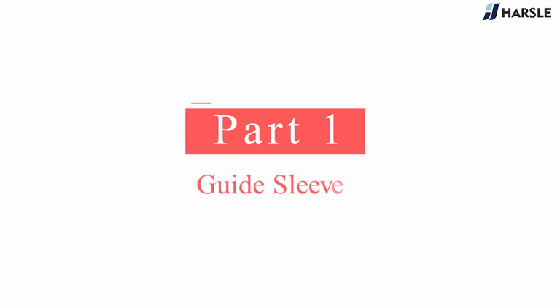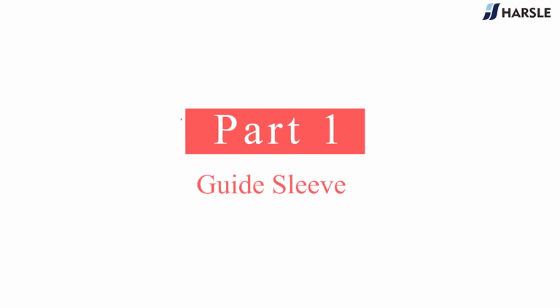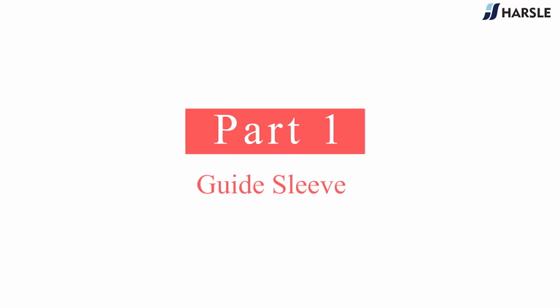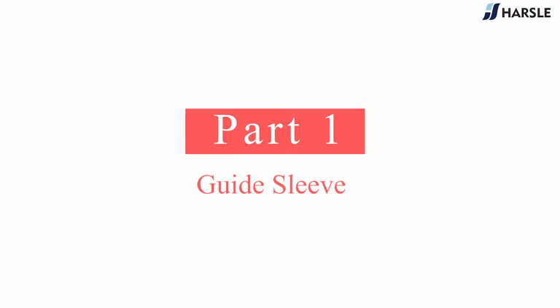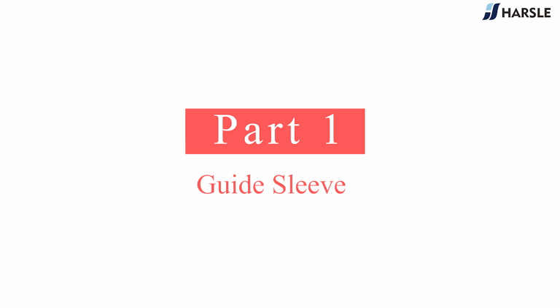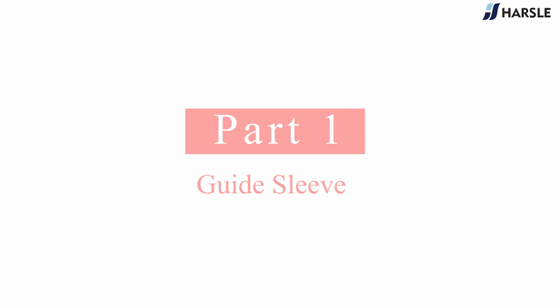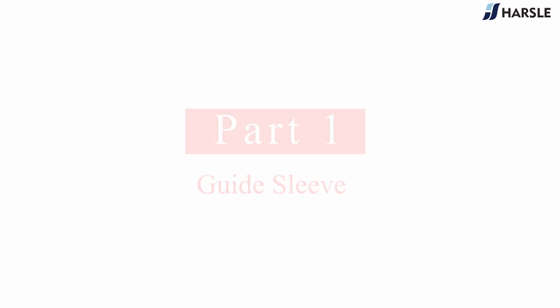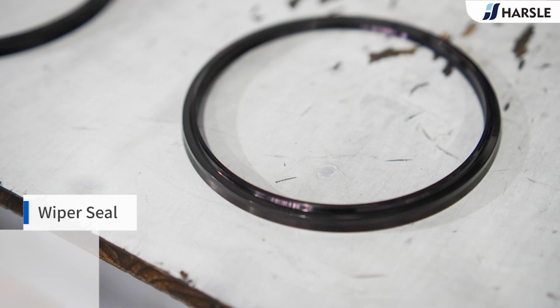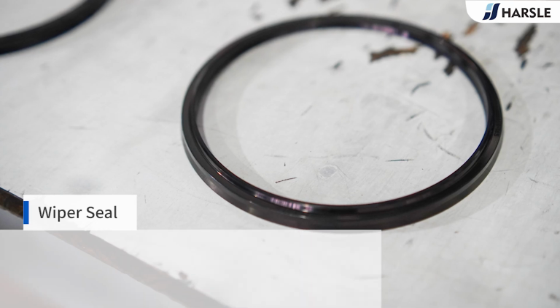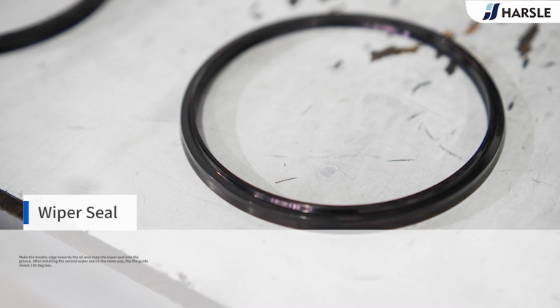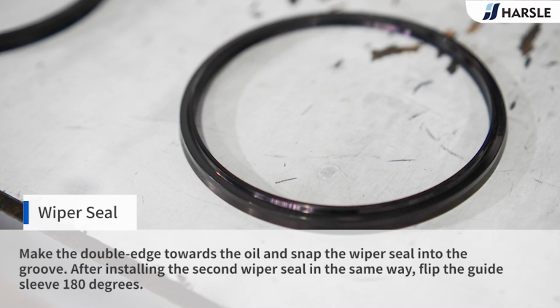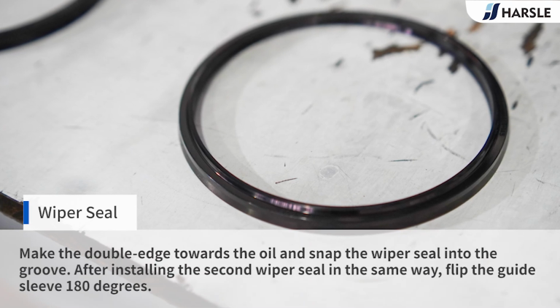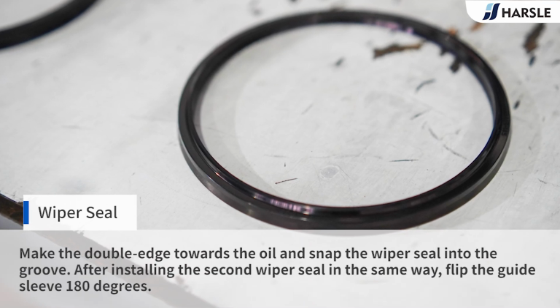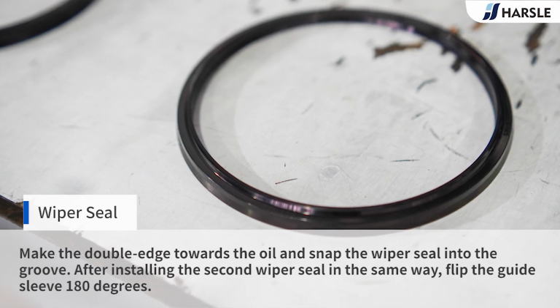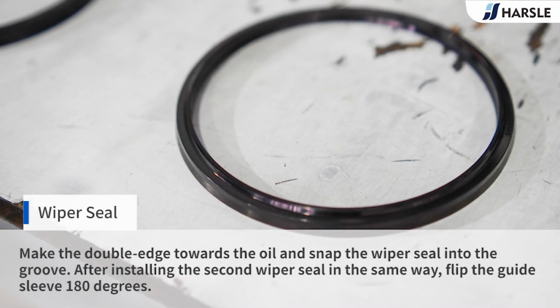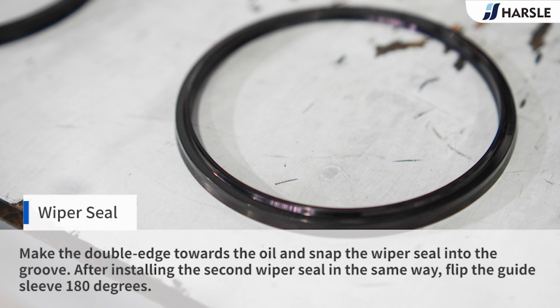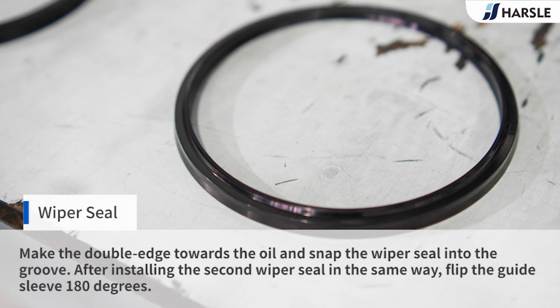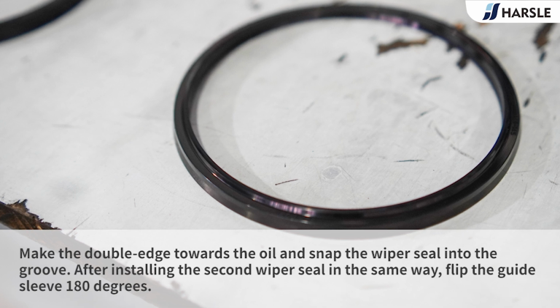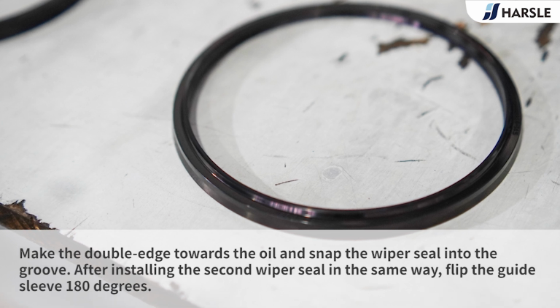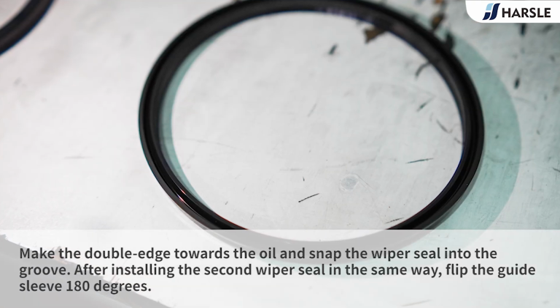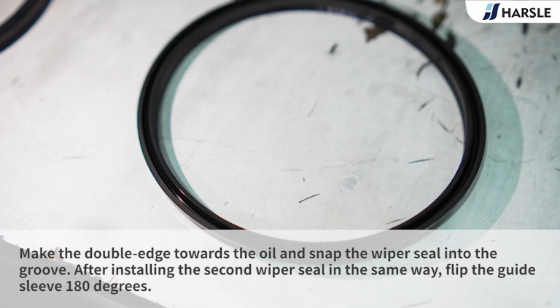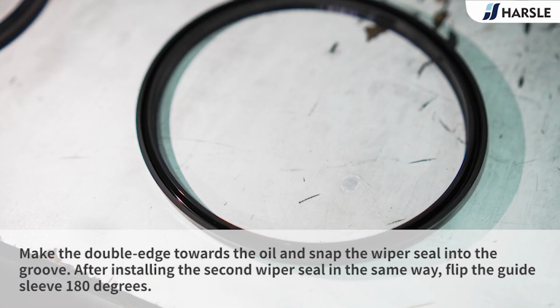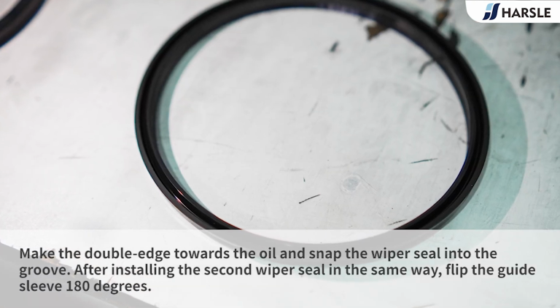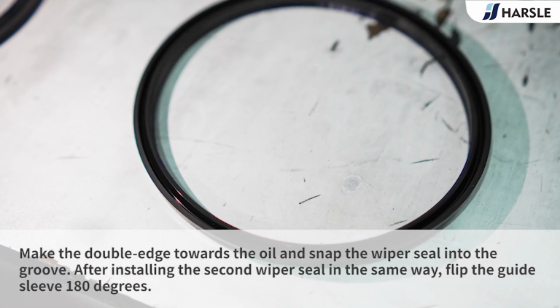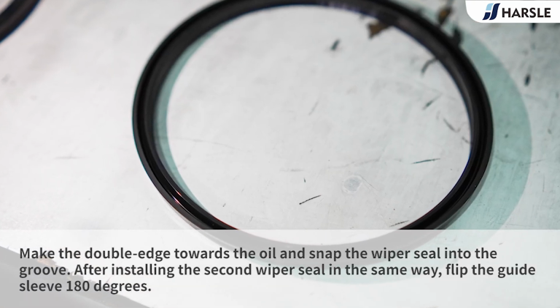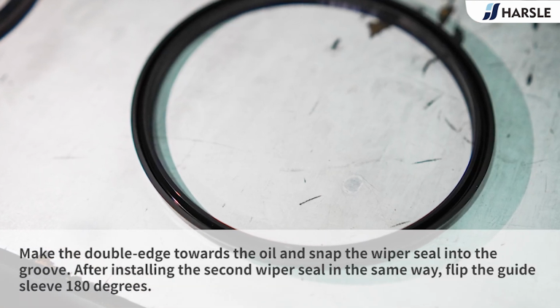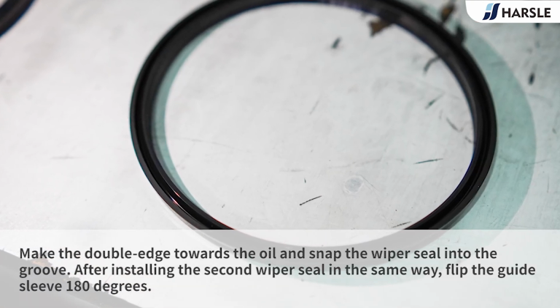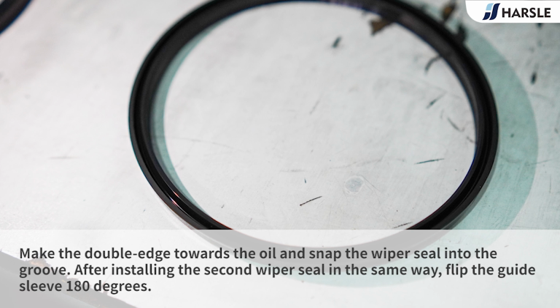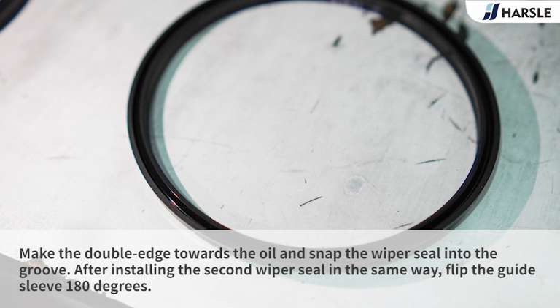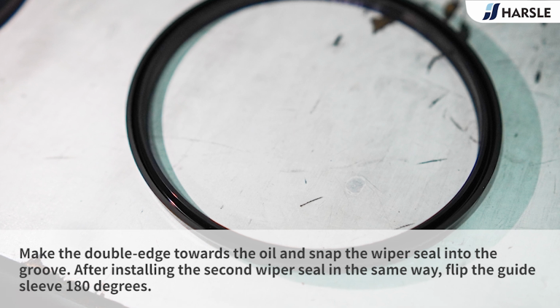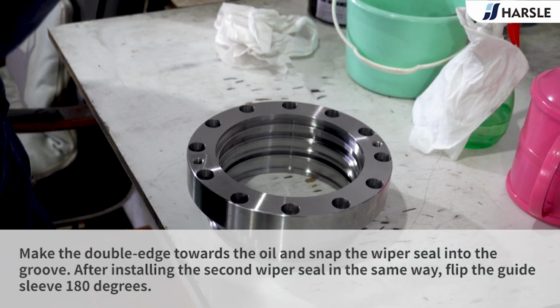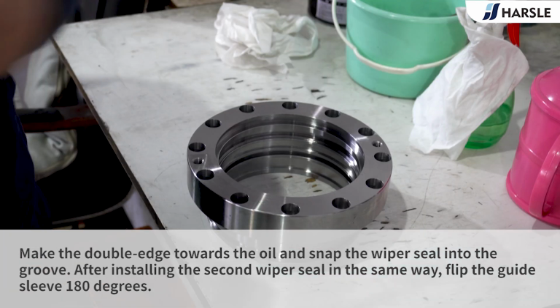Guide Sleeve: Install the wiper seal with the double edge facing toward the oil, and snap the wiper seal into the groove. After installing the second wiper seal in the same way, flip the guide sleeve 180 degrees.